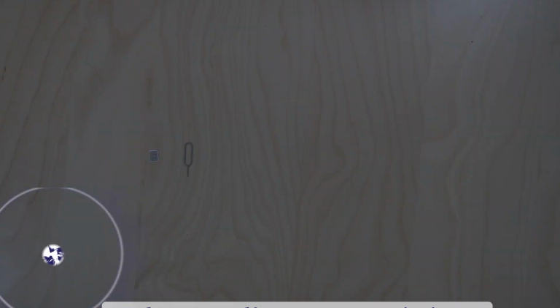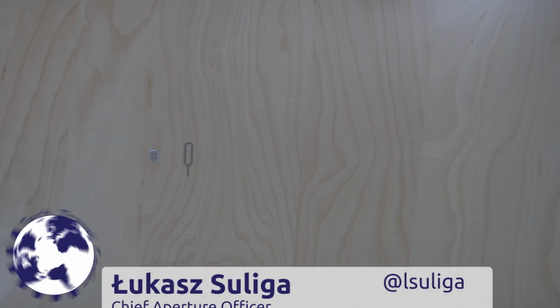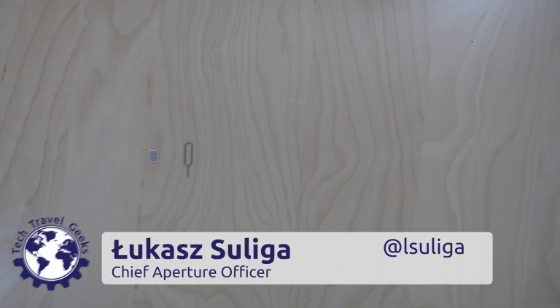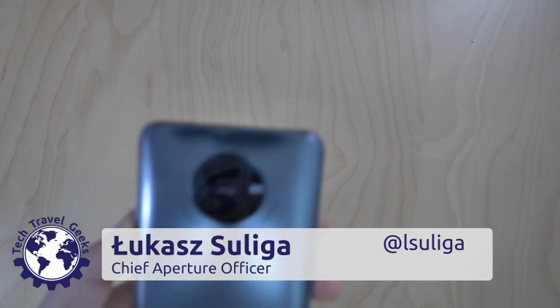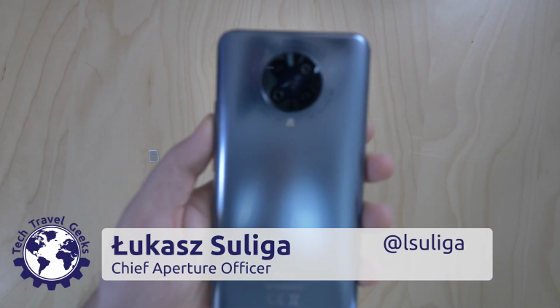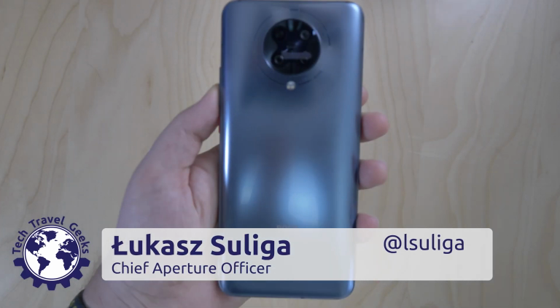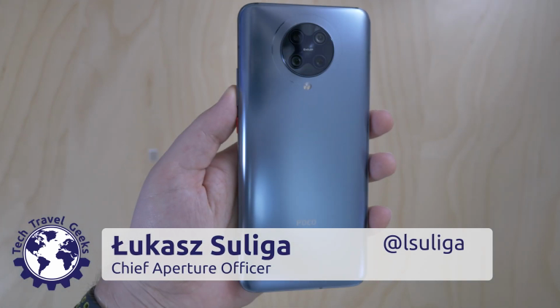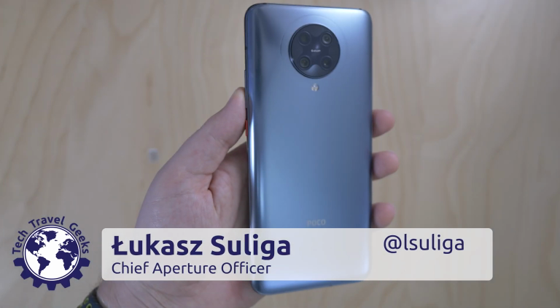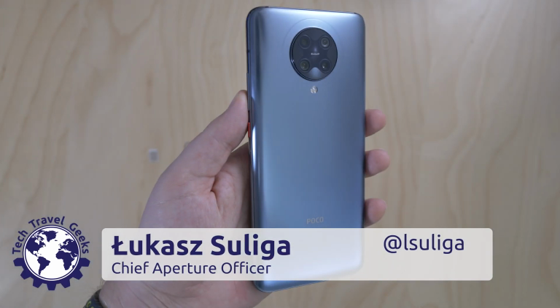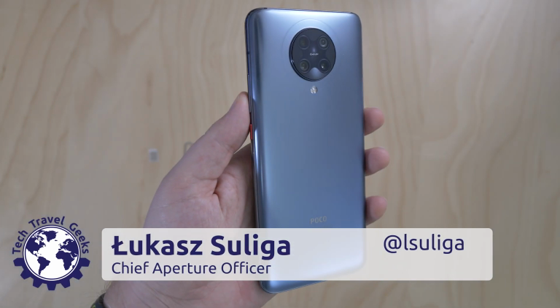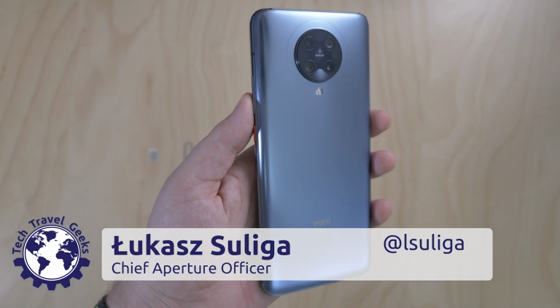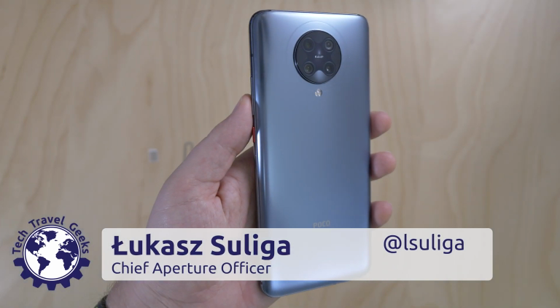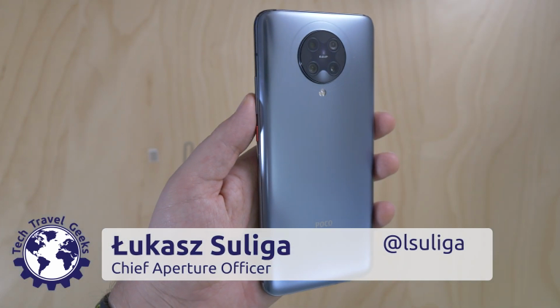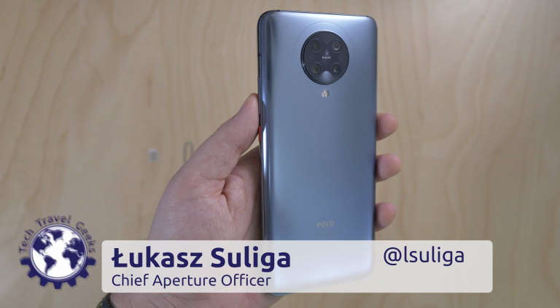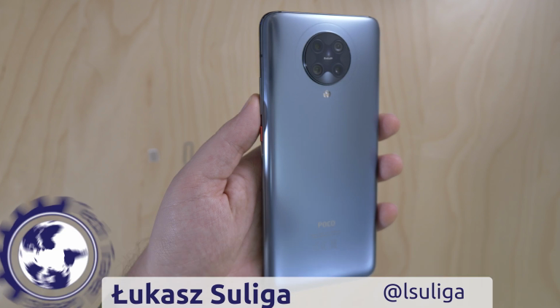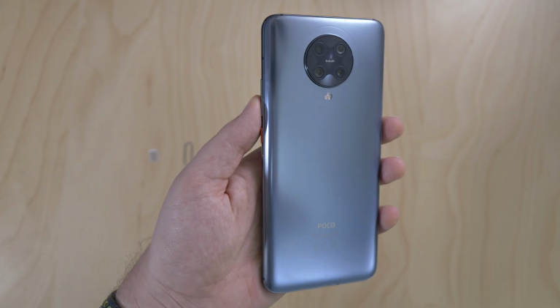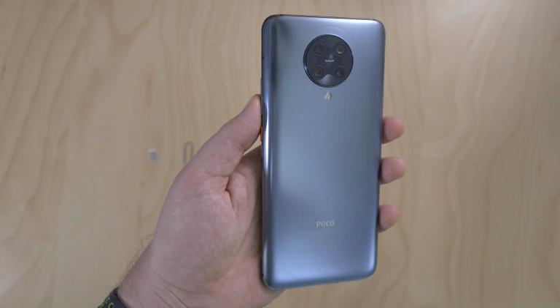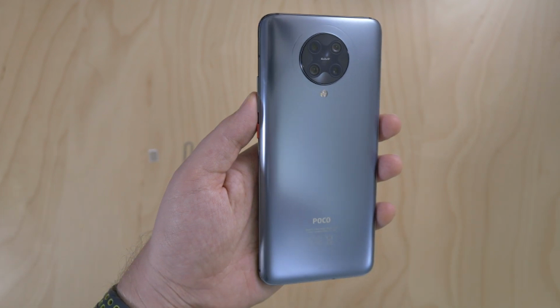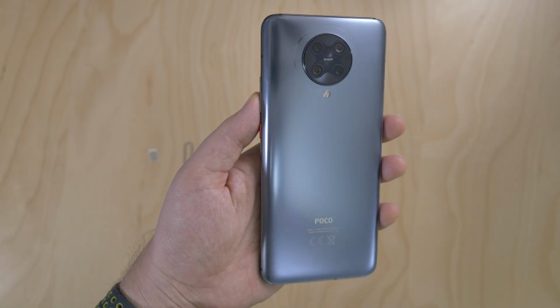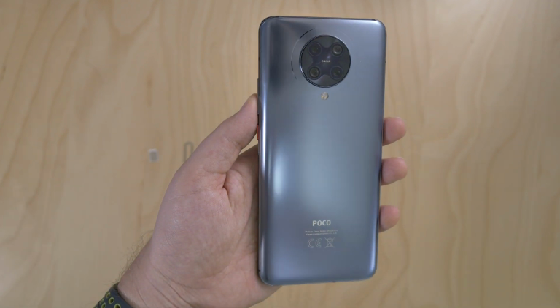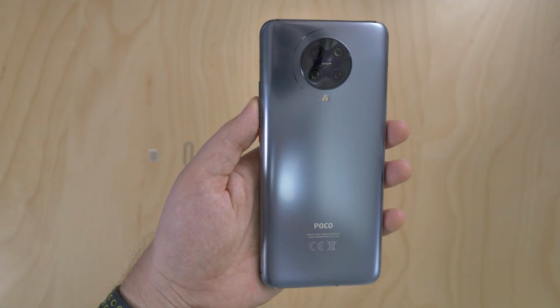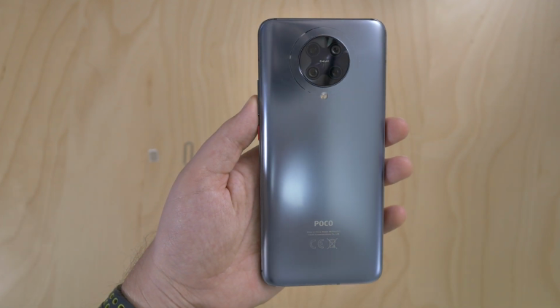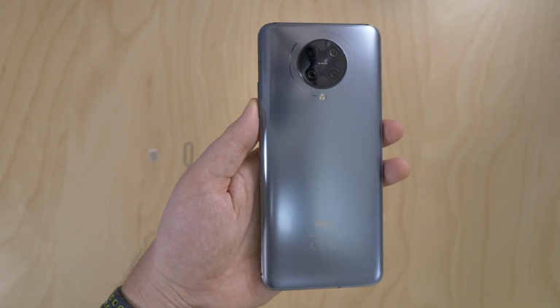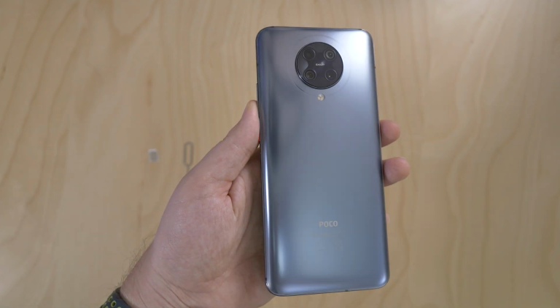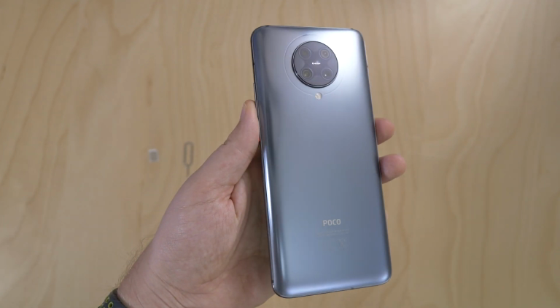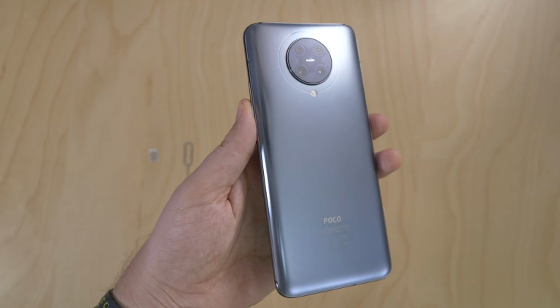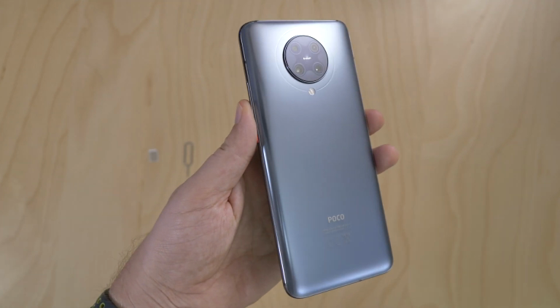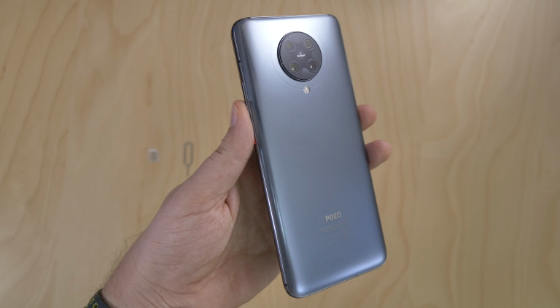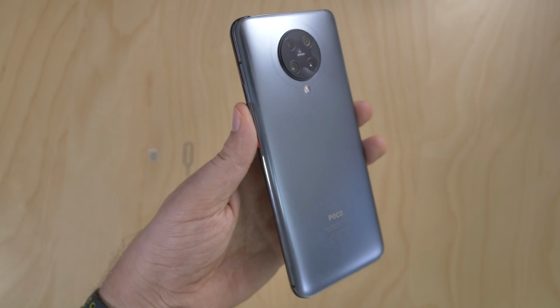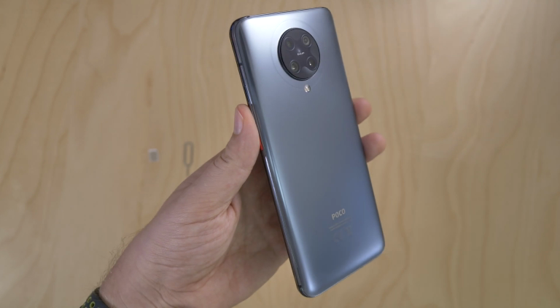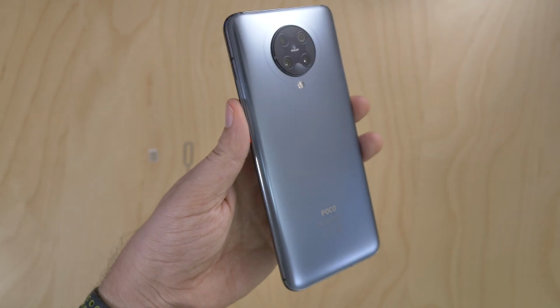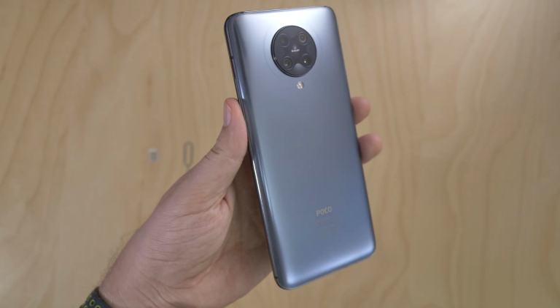Hi there, this is Łukasz for the Tech Travel Geeks, and today we'll go through the setup and software overview of the POCO F2 Pro by Xiaomi, including the fresh update to MIUI 12 later on in the video.